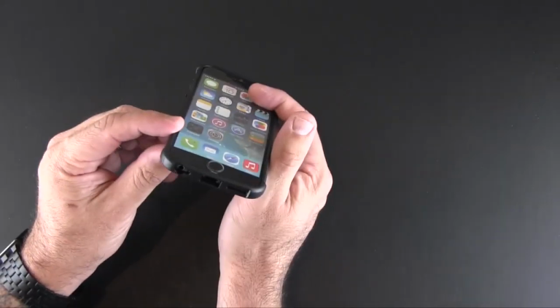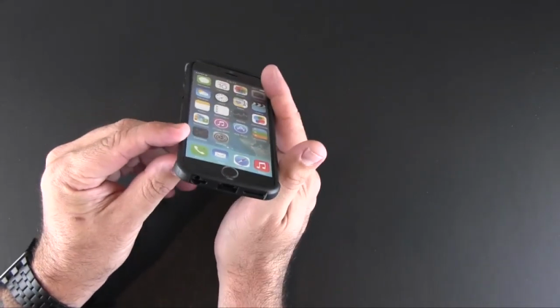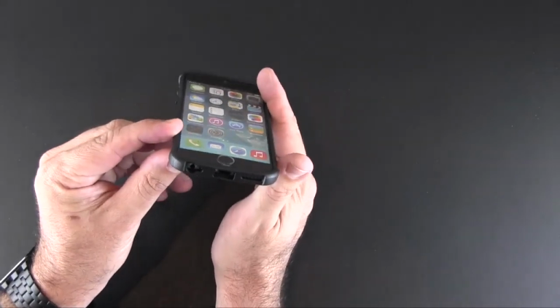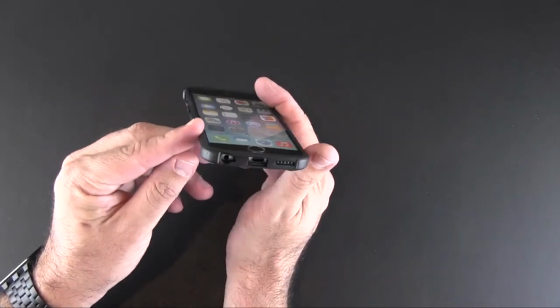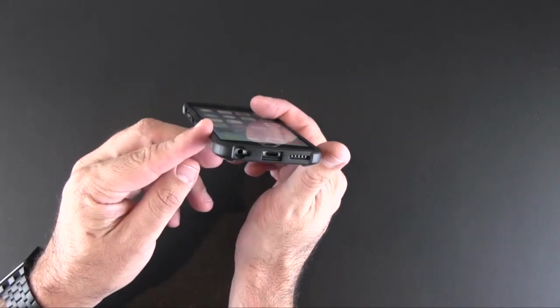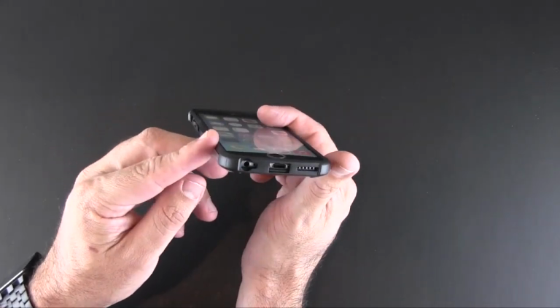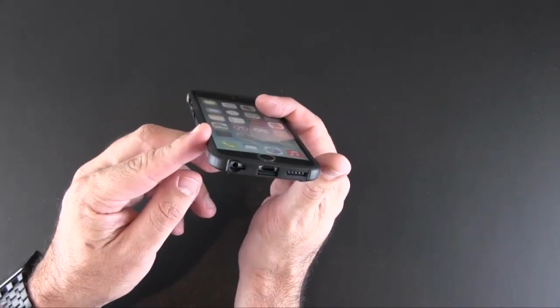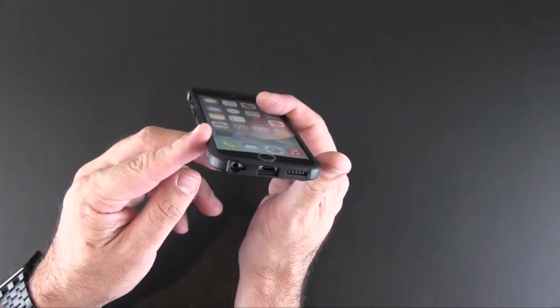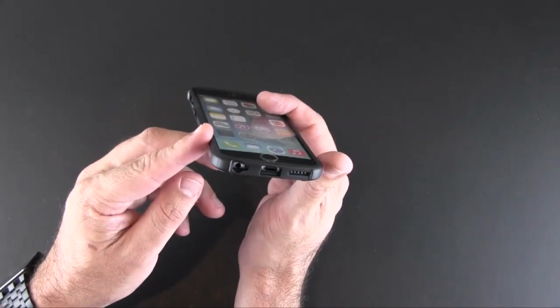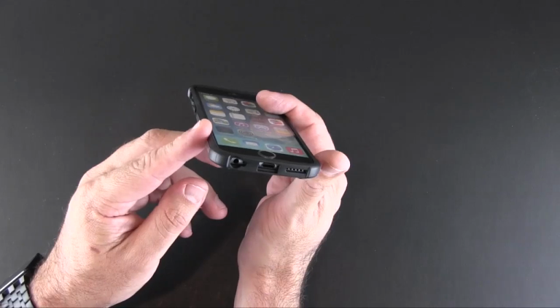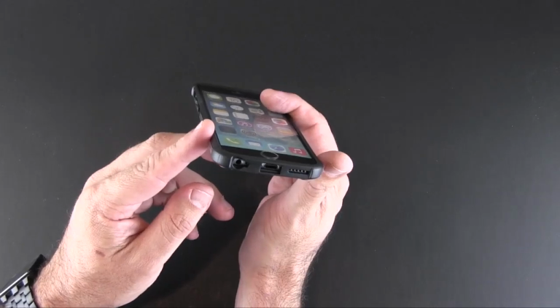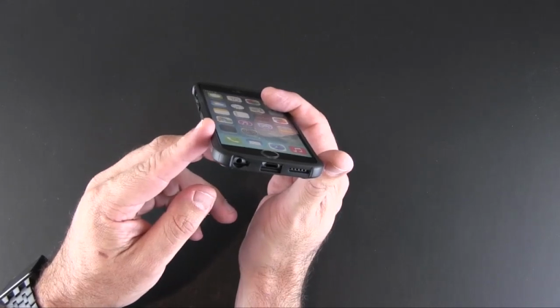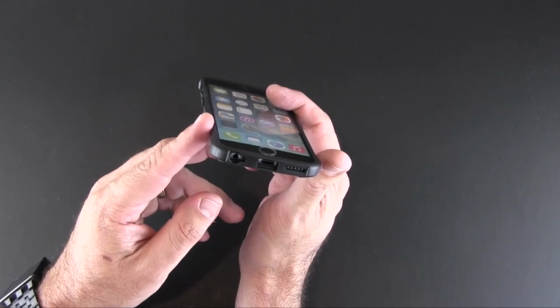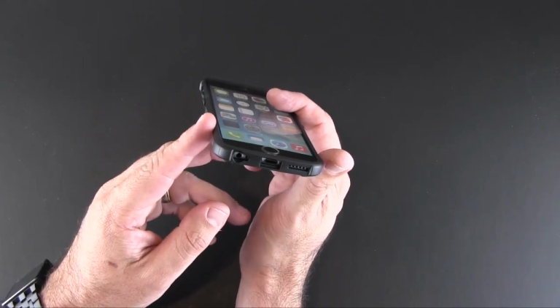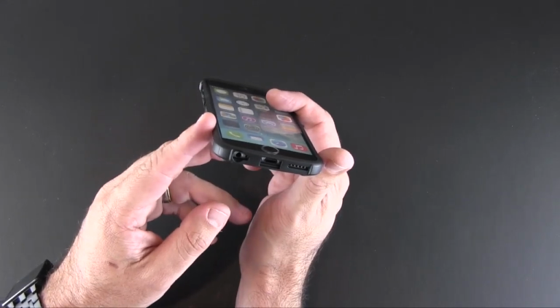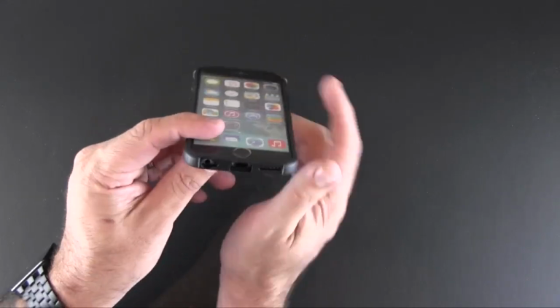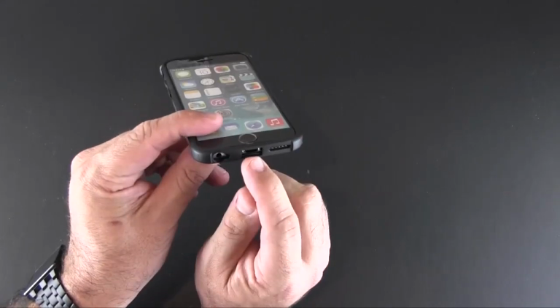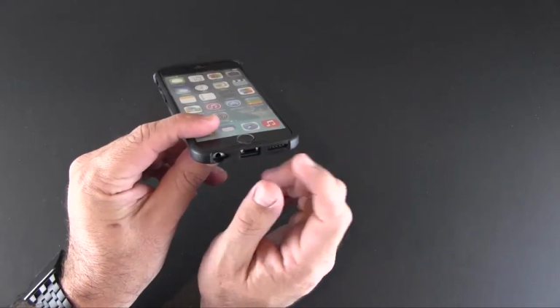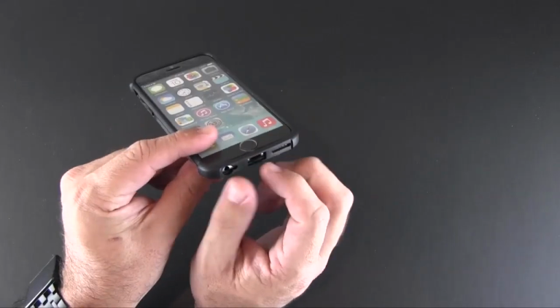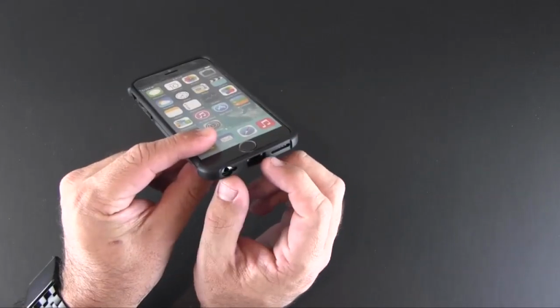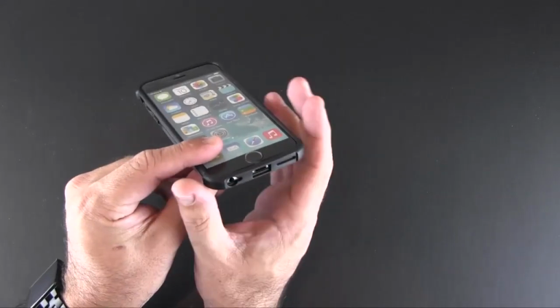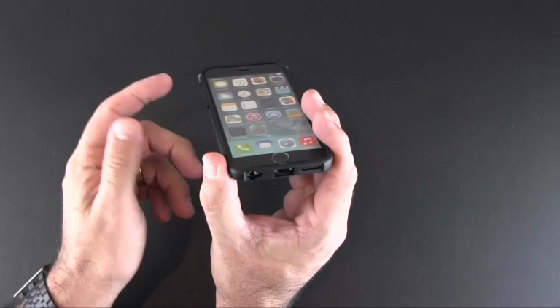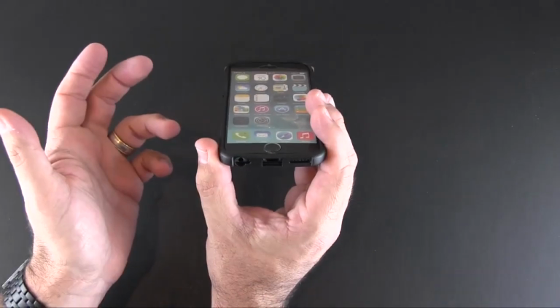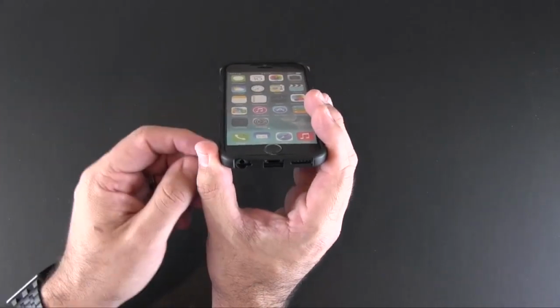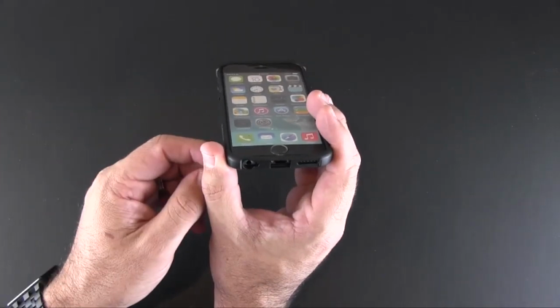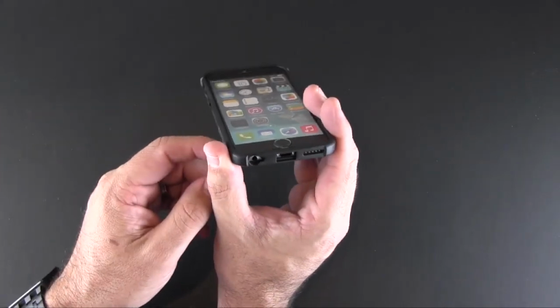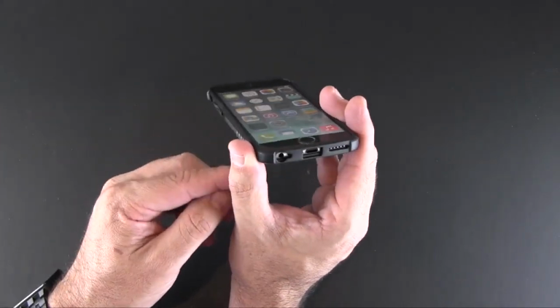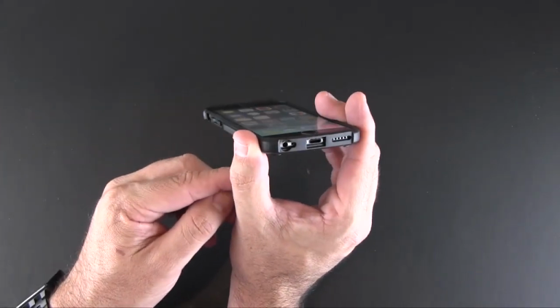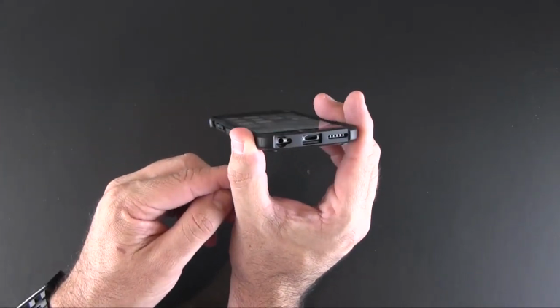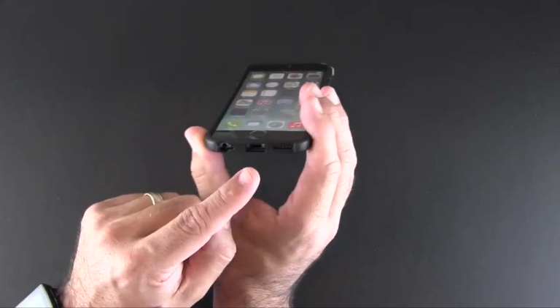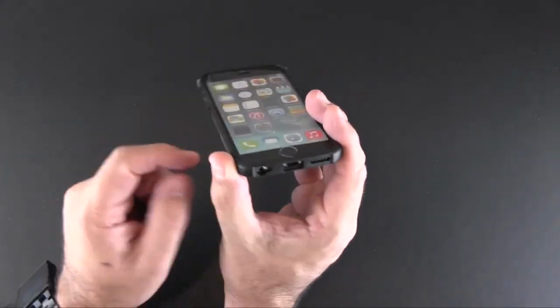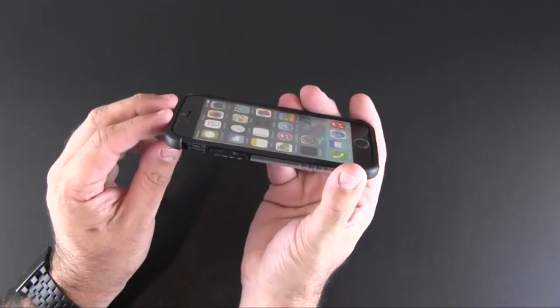On the bottom there are three individual cutouts: one for the speaker, another for the lightning port, and a third for the headset jack and mic. The lightning port cutout is quite large, so you'll probably be able to use some third-party adapters or accessories in there.